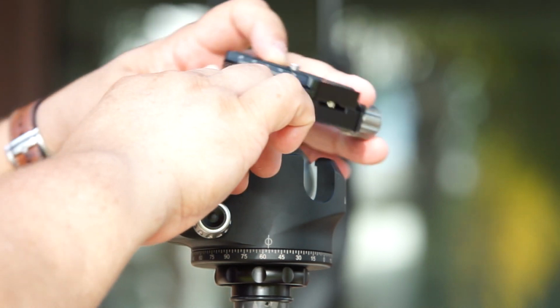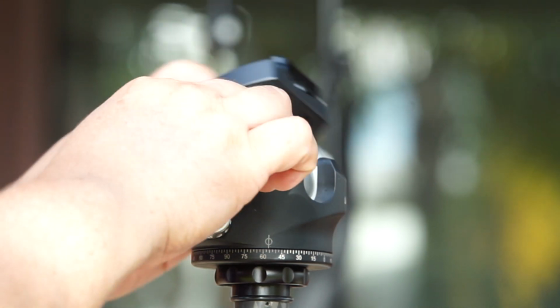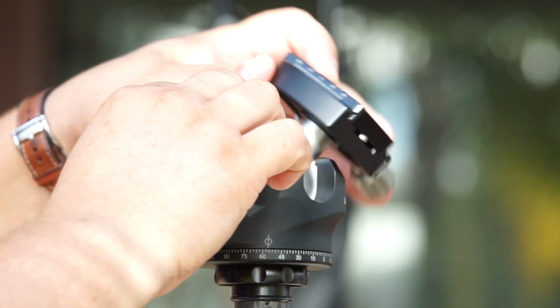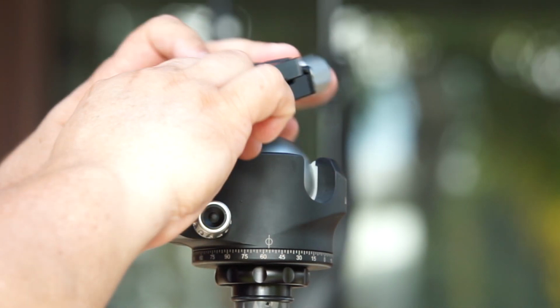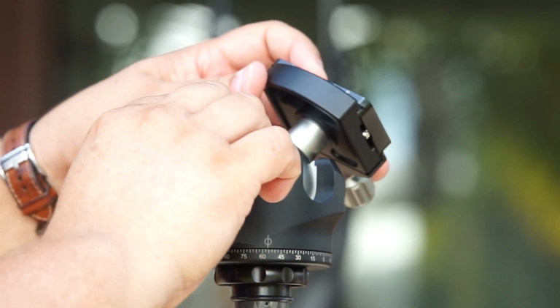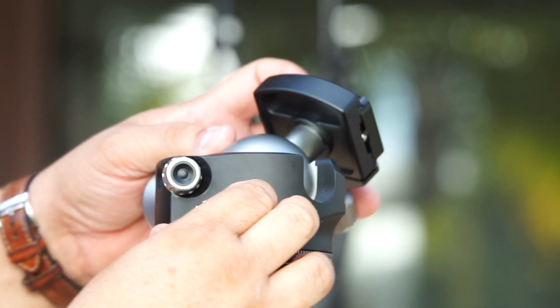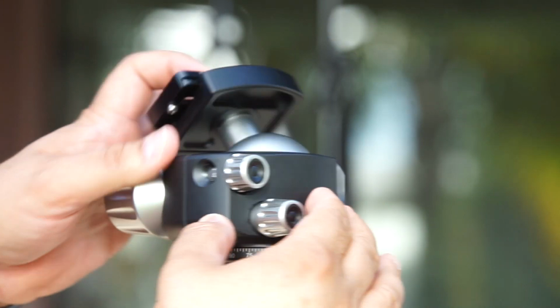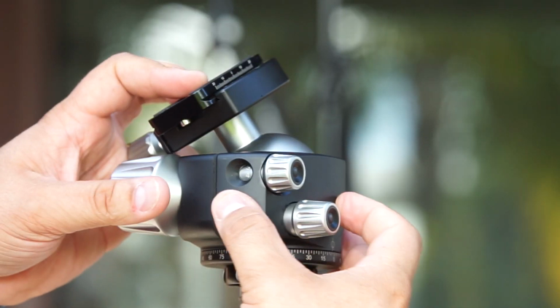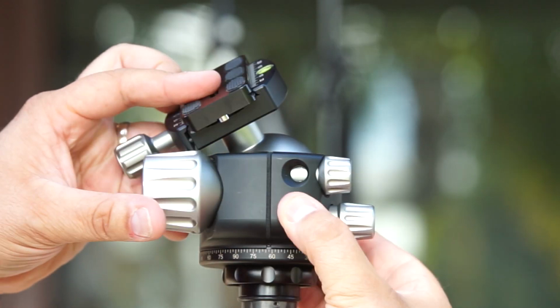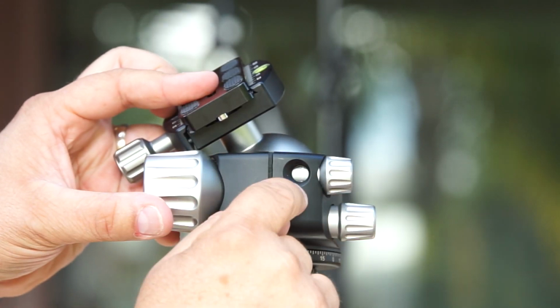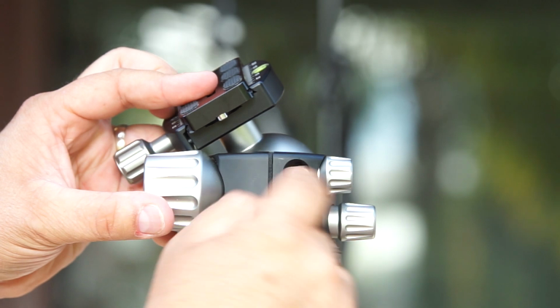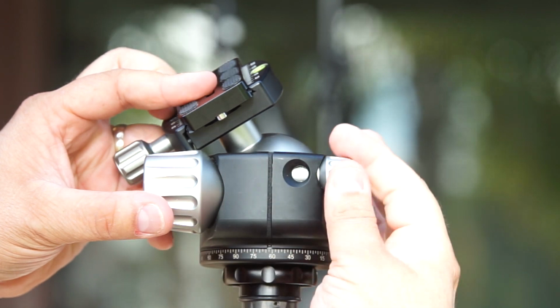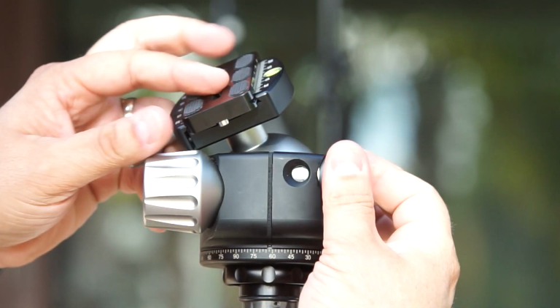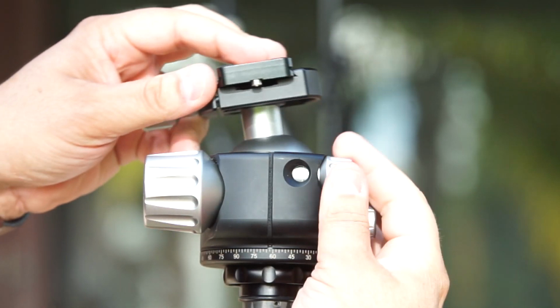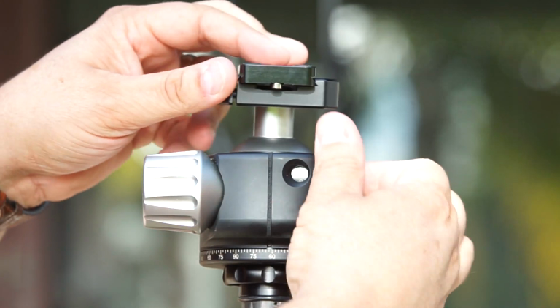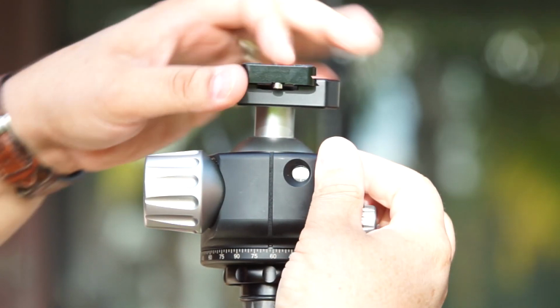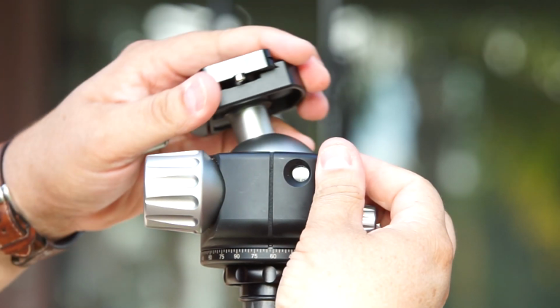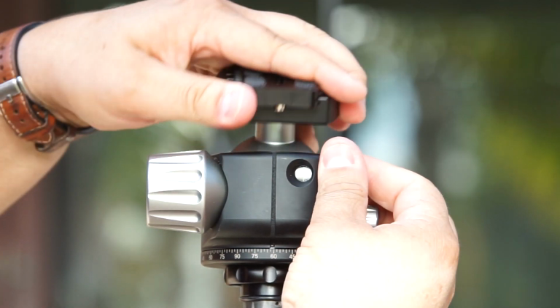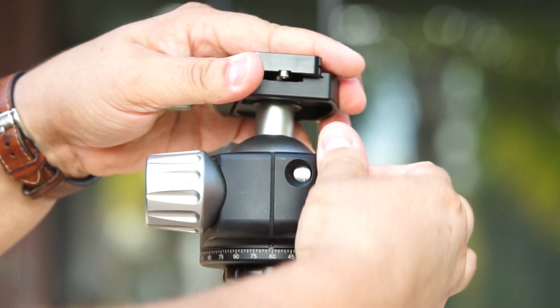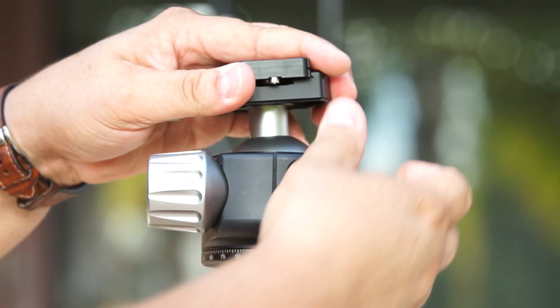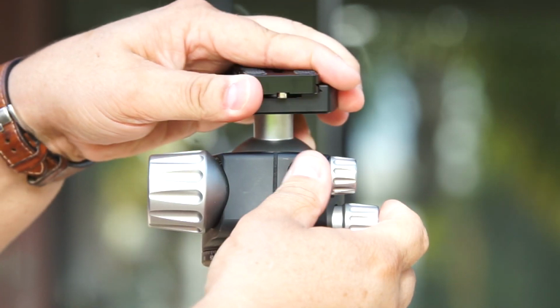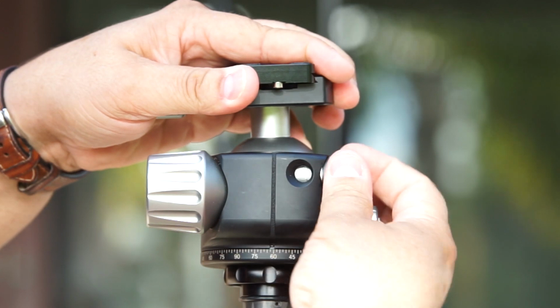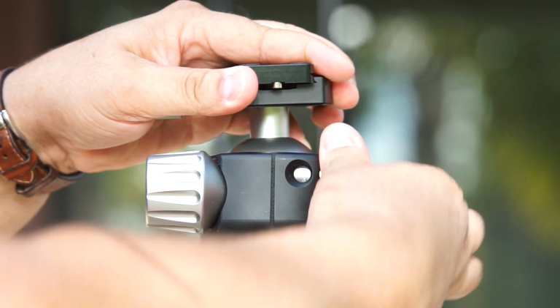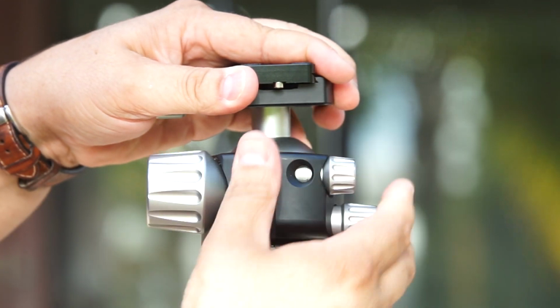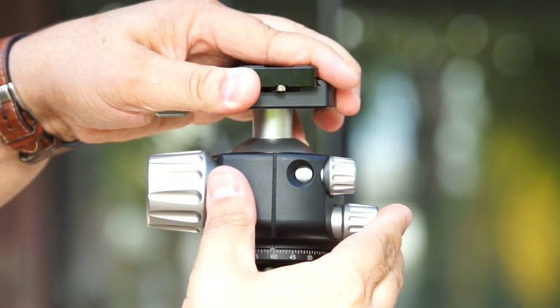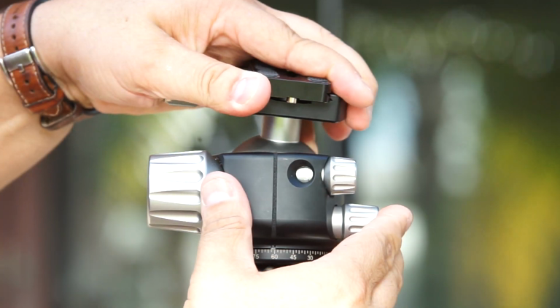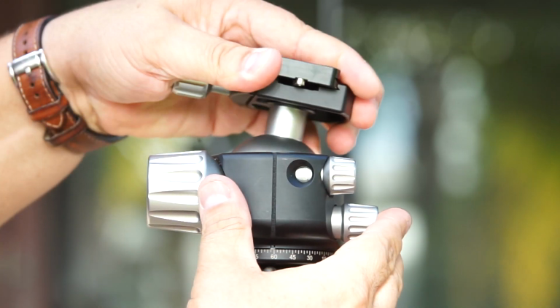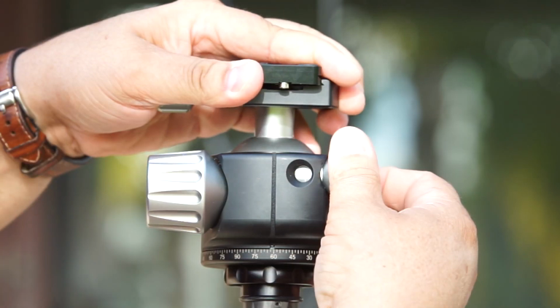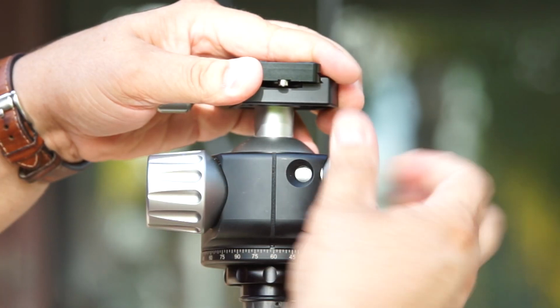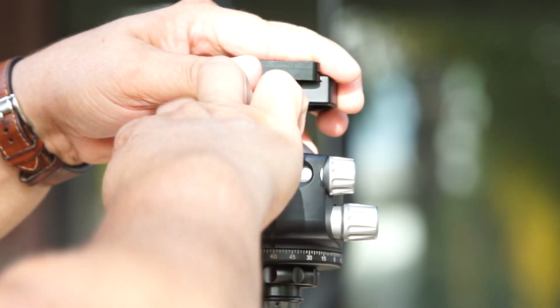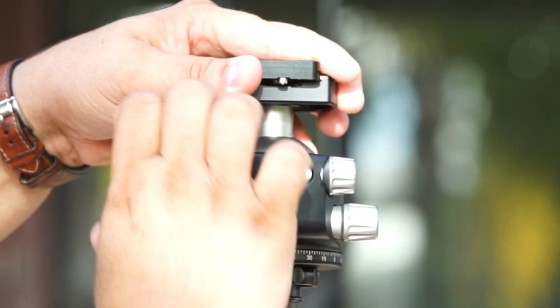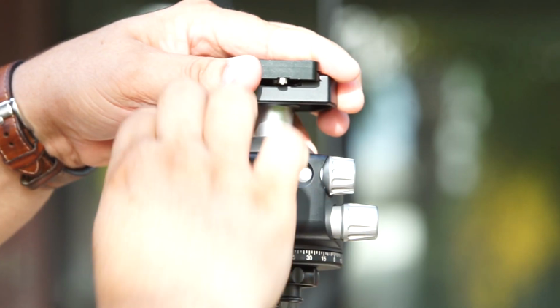Here in the back, we can see that you can adjust the drag control knob and it shows you numbers, which allows you to use it in different locations and know which number you need depending on your equipment.